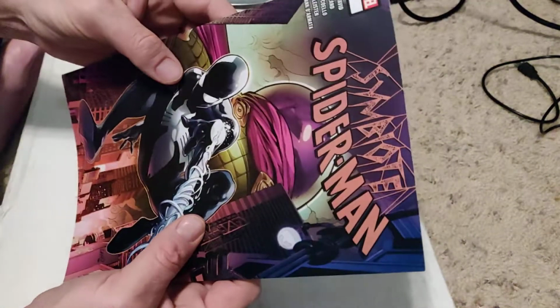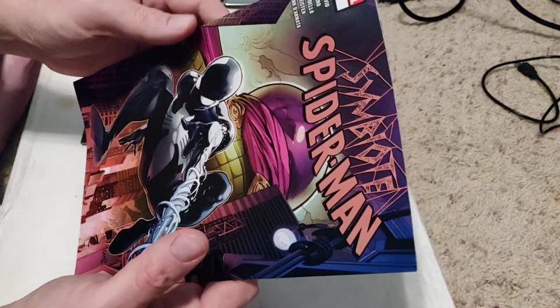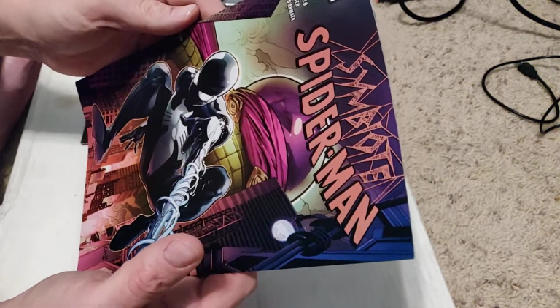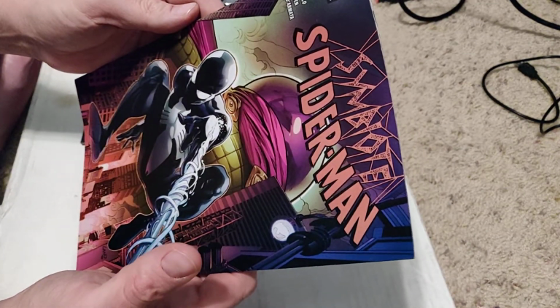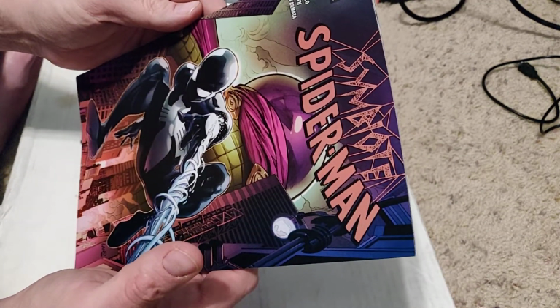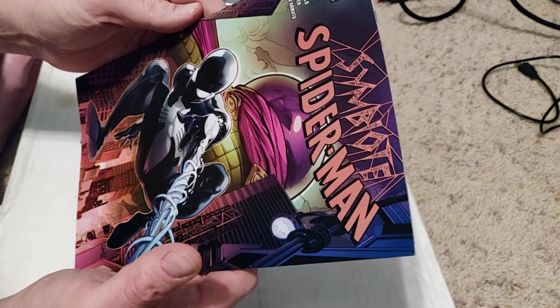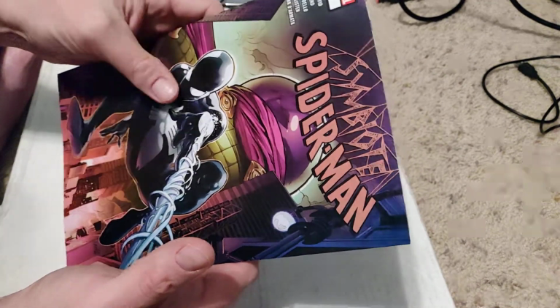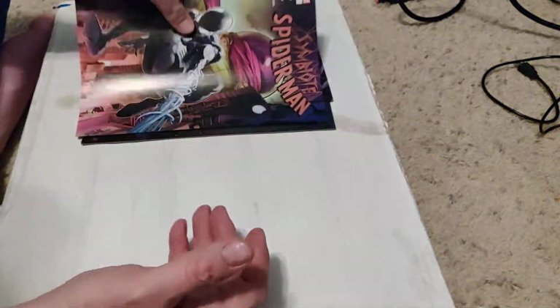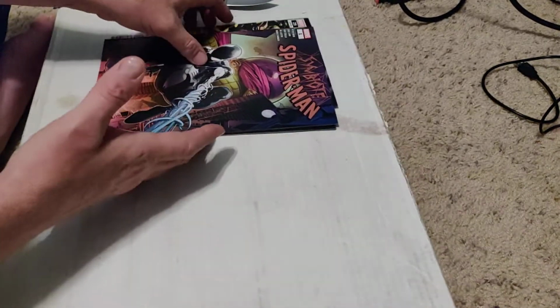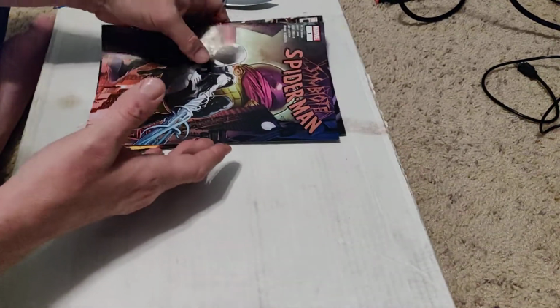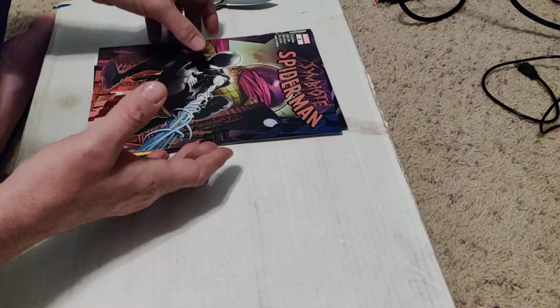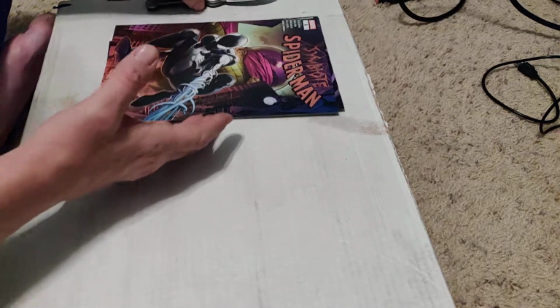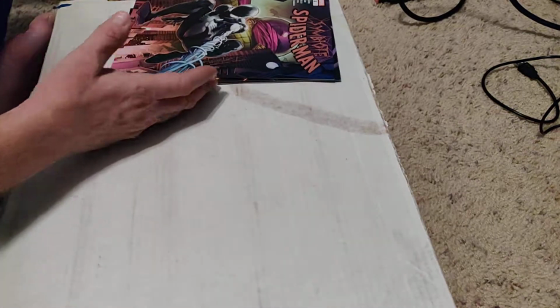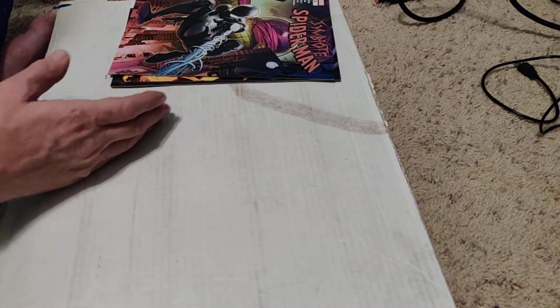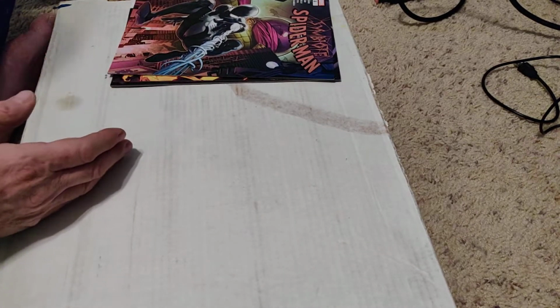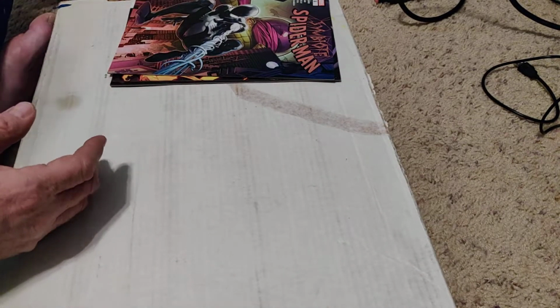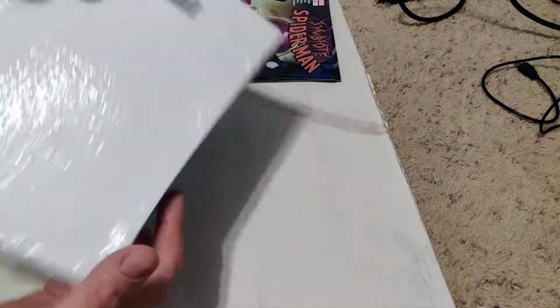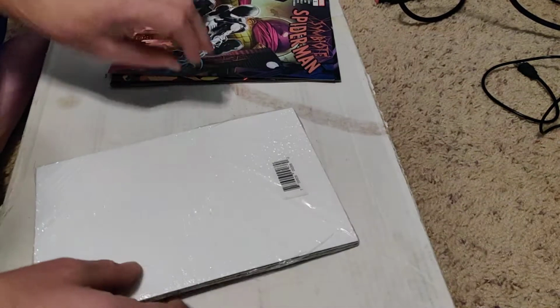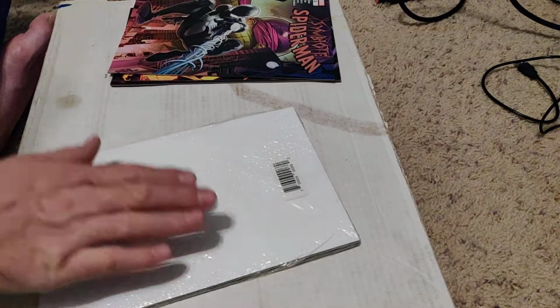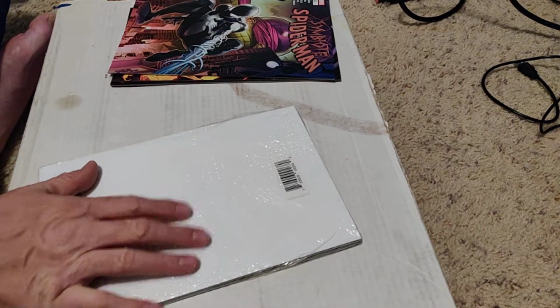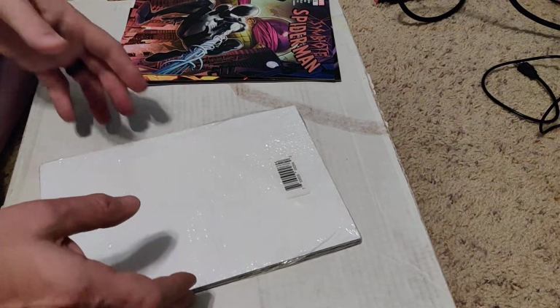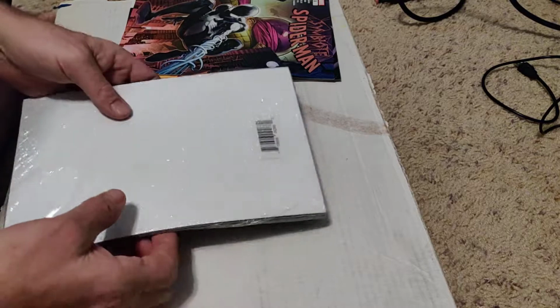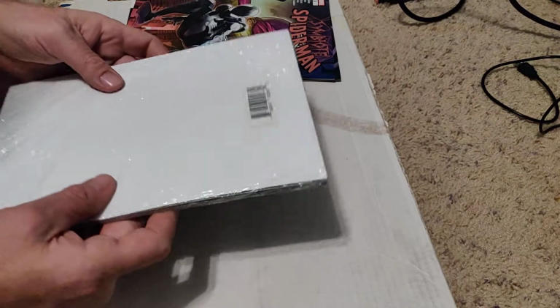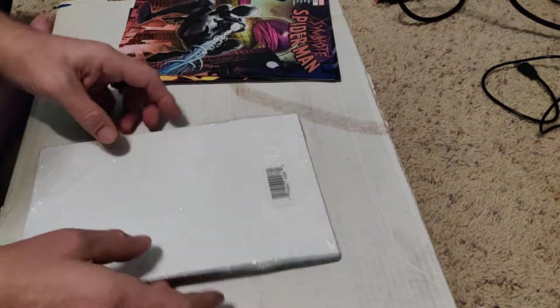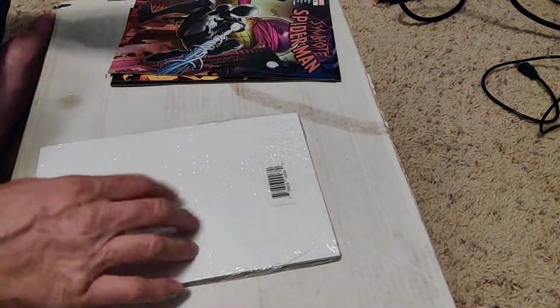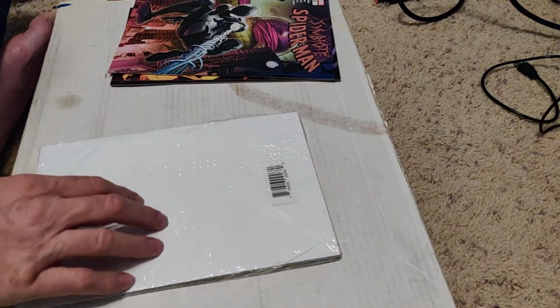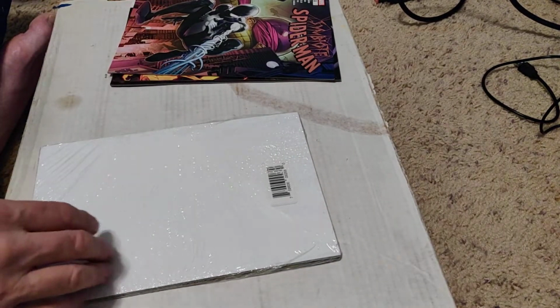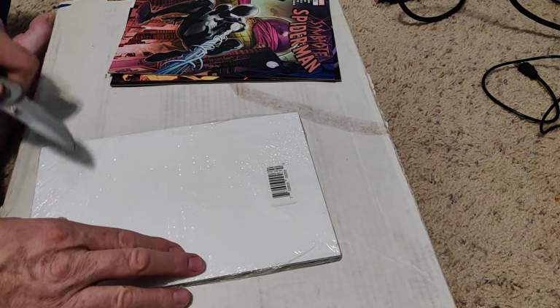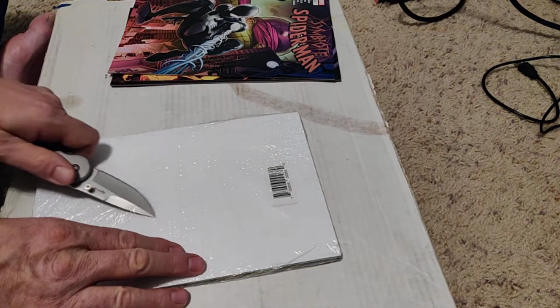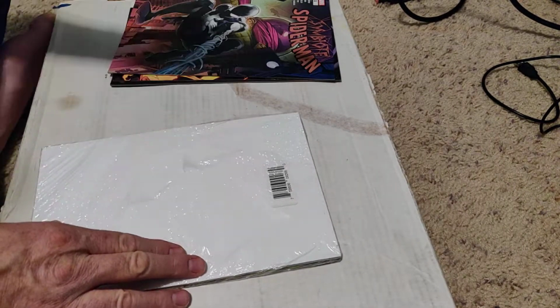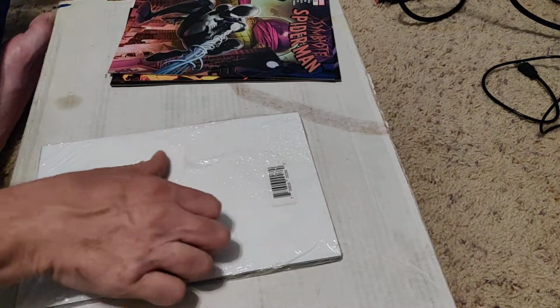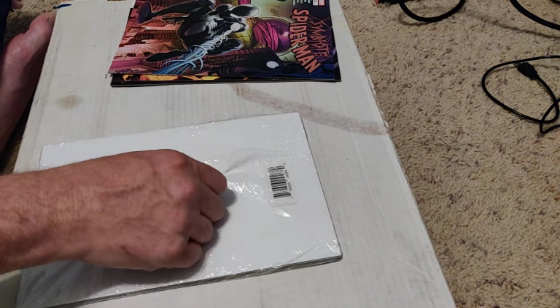I have a bunch of Symbiote Spider-Man number ones now, so I don't know — not that I'm getting rid of them. This next one feels heavier, and one feels a little bigger, so this one definitely has at least one lenticular cover in here.